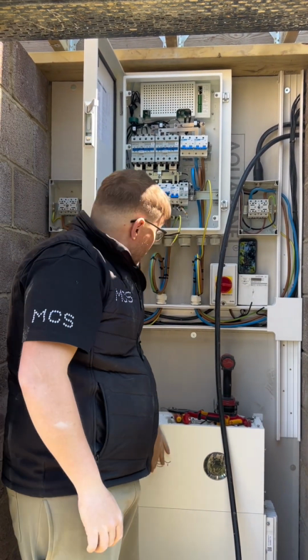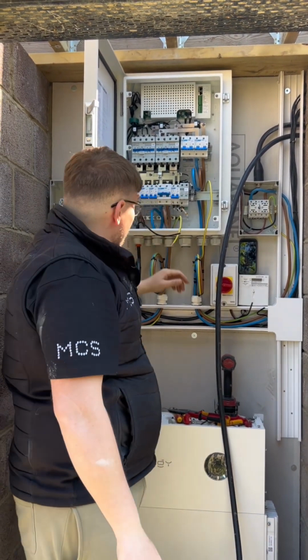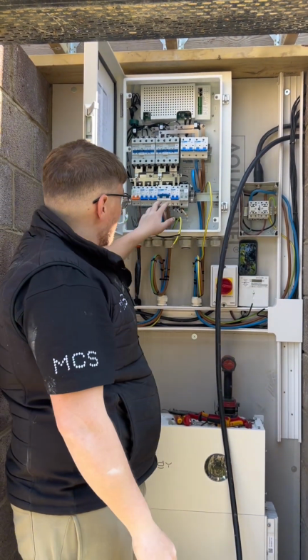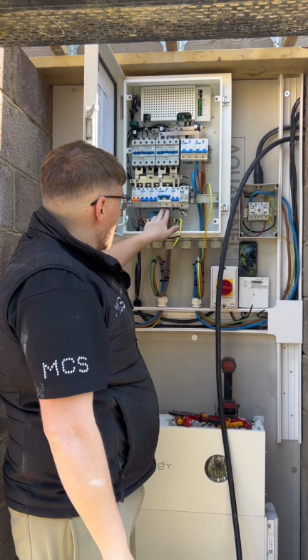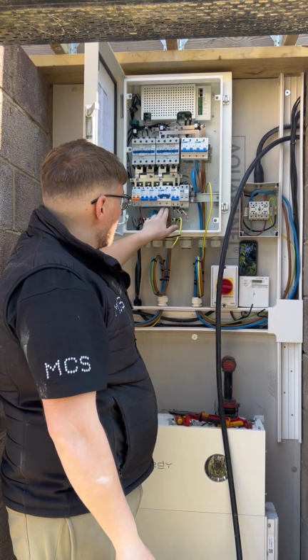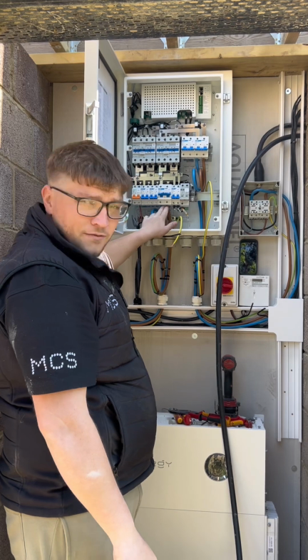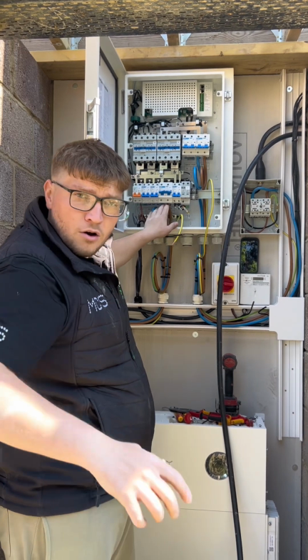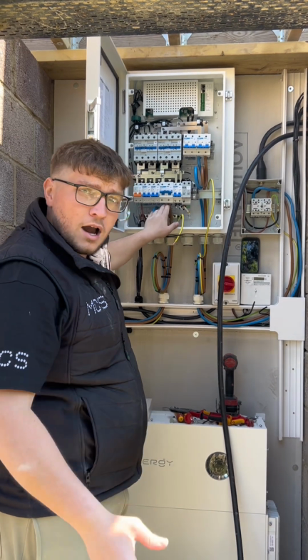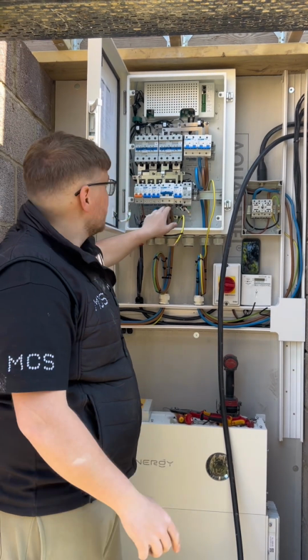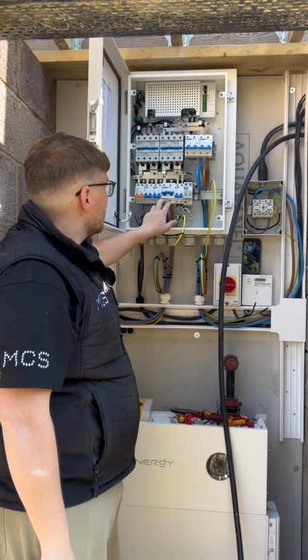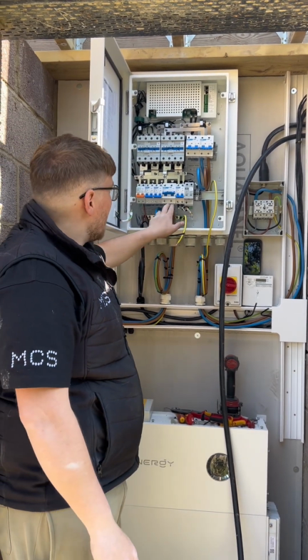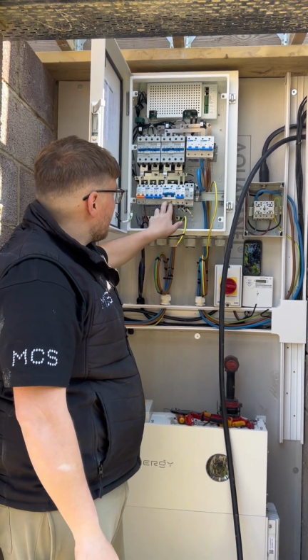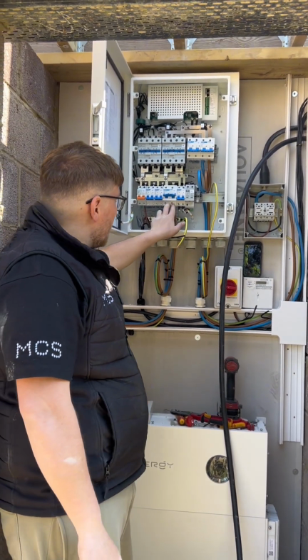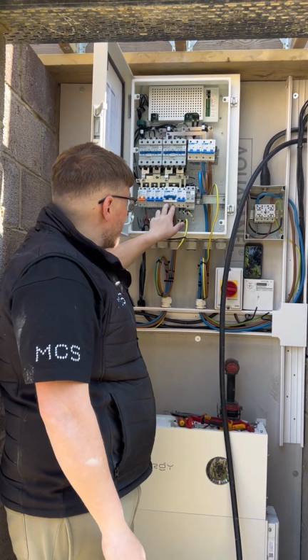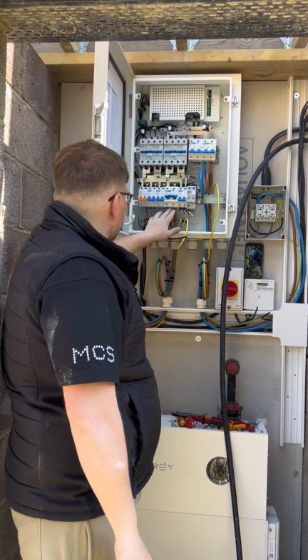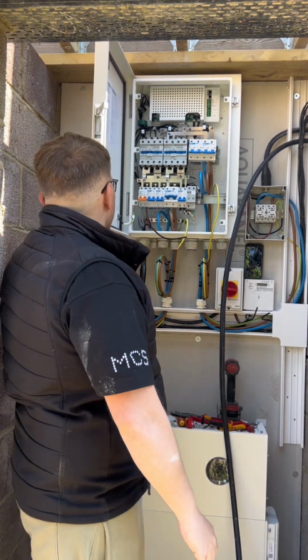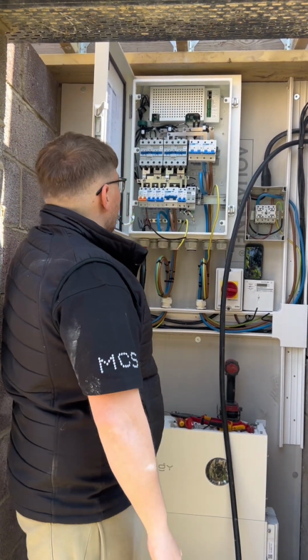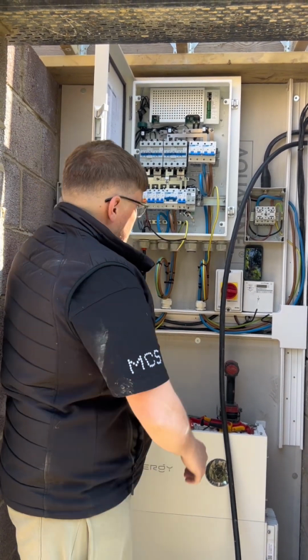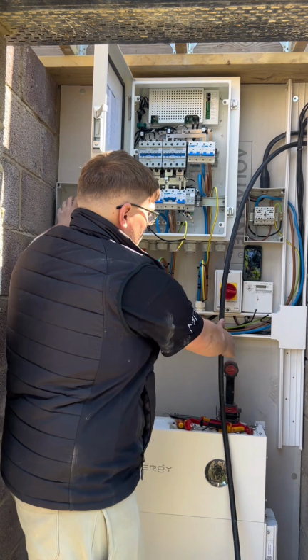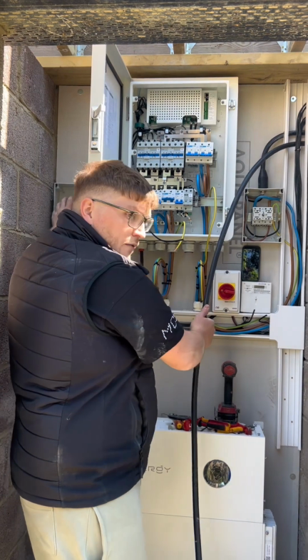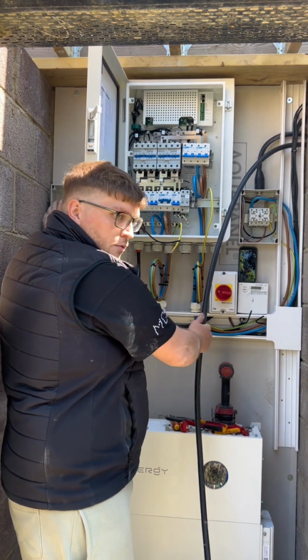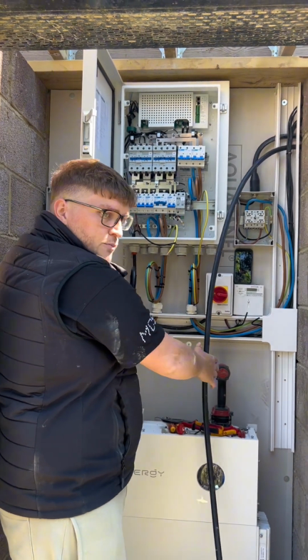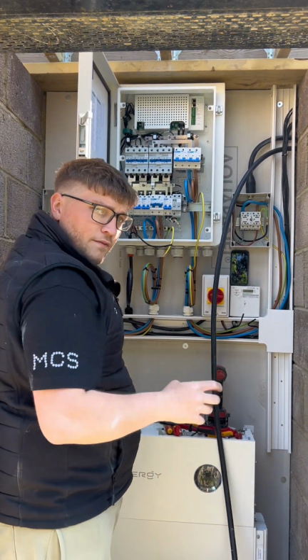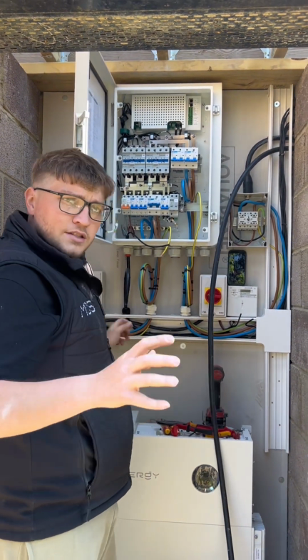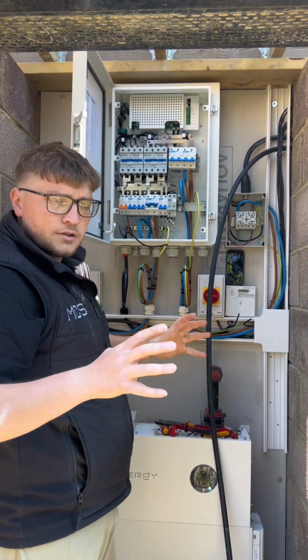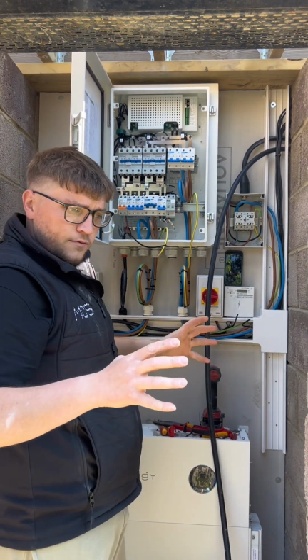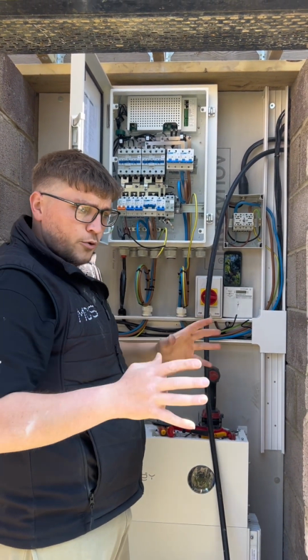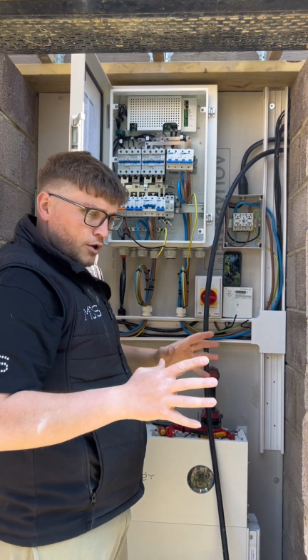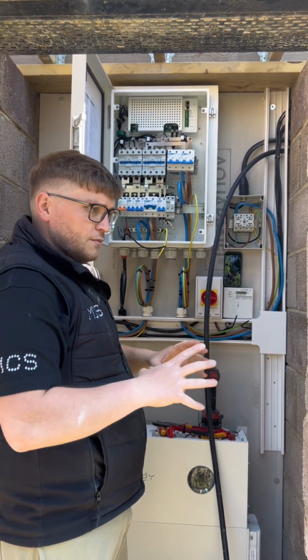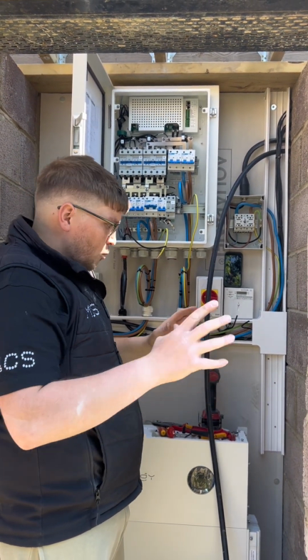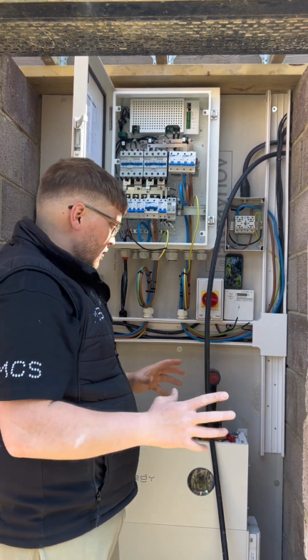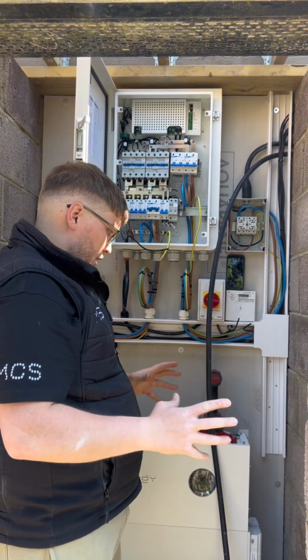To refeed the whole house, we've taken out of the backup tails into another isolator, and then another cable that goes back and feeds the house fuse board, which gives full backup for the whole house.